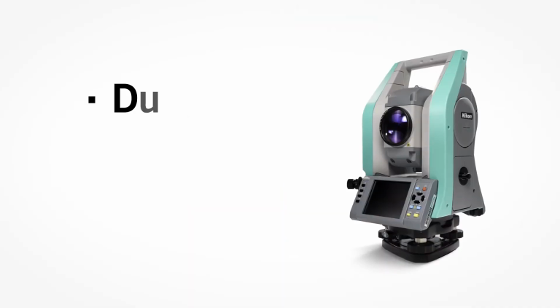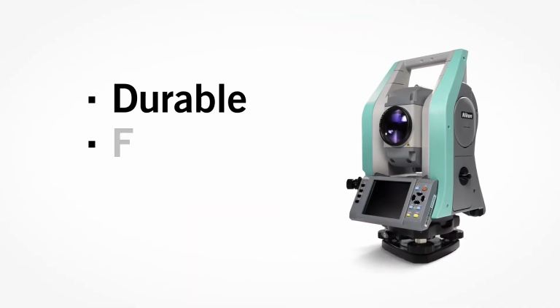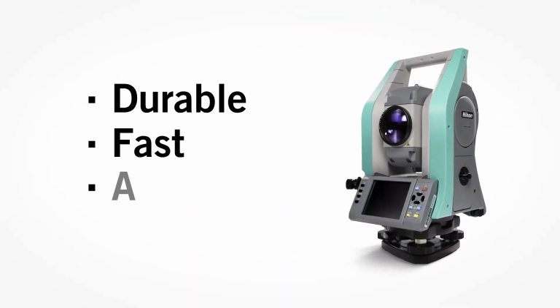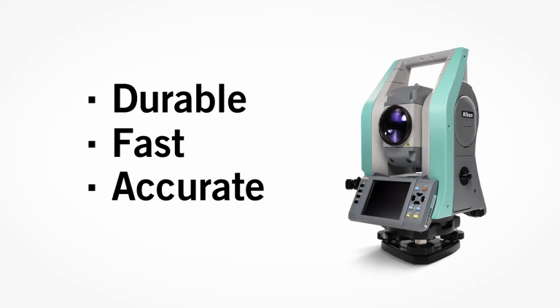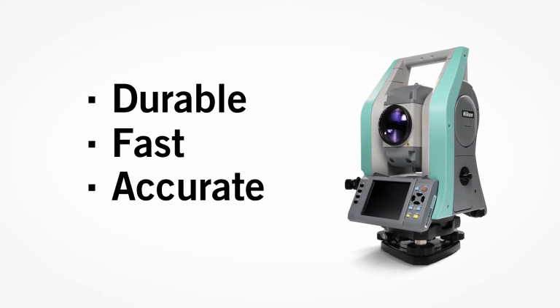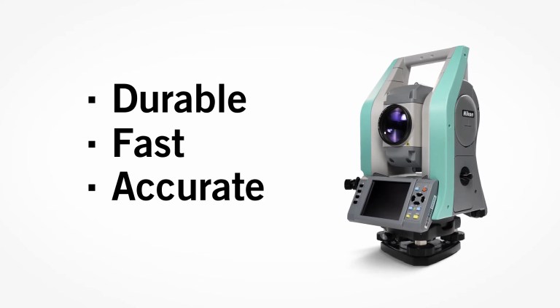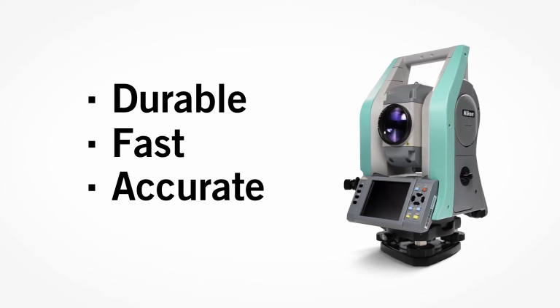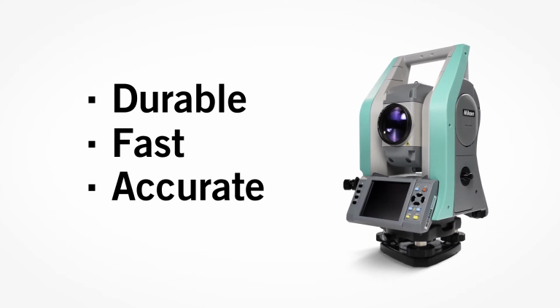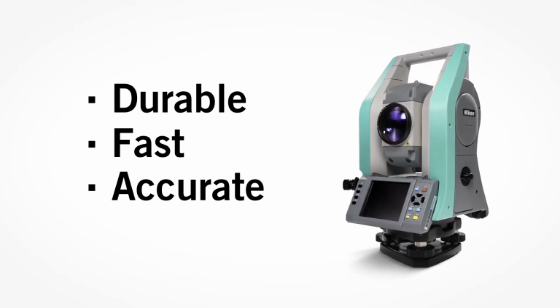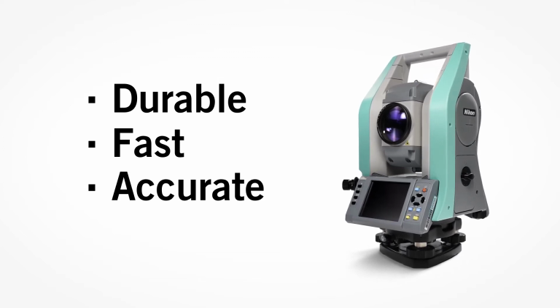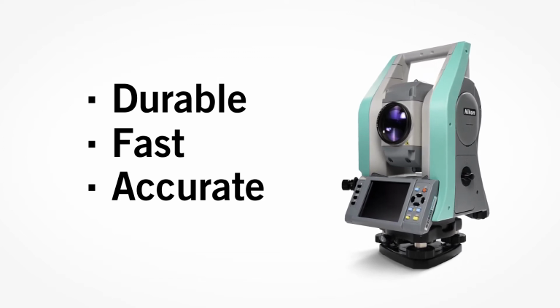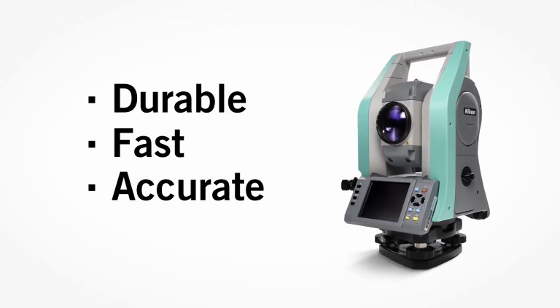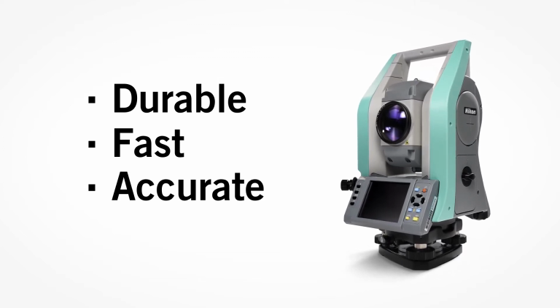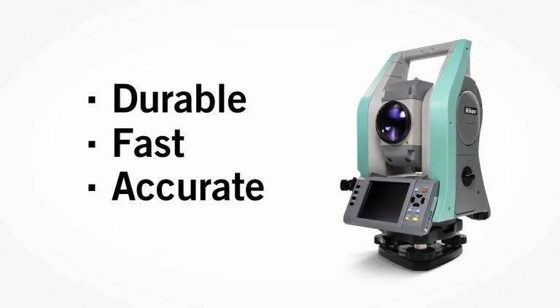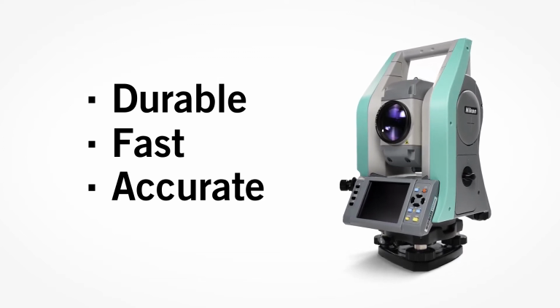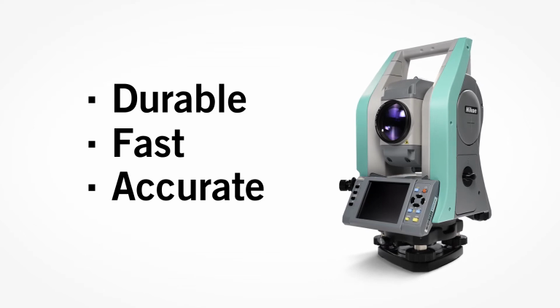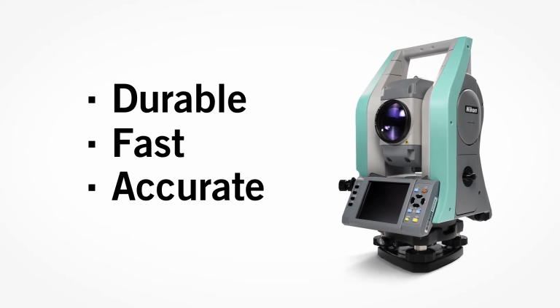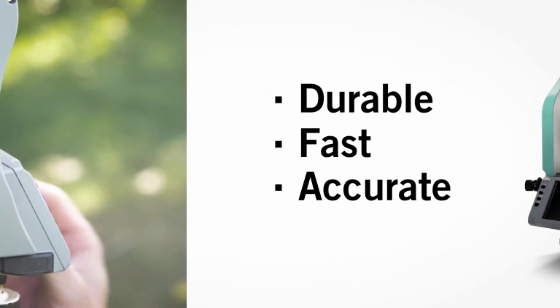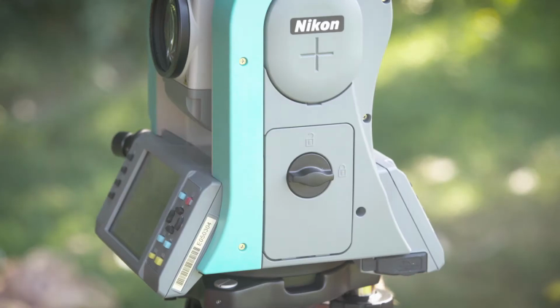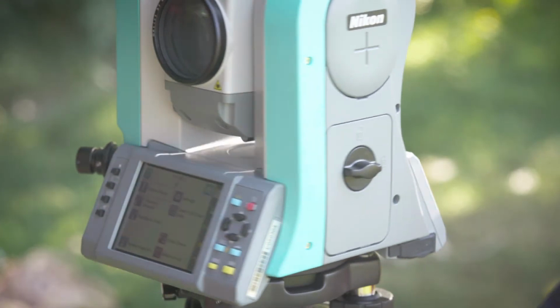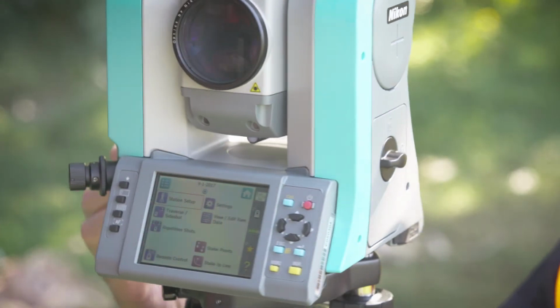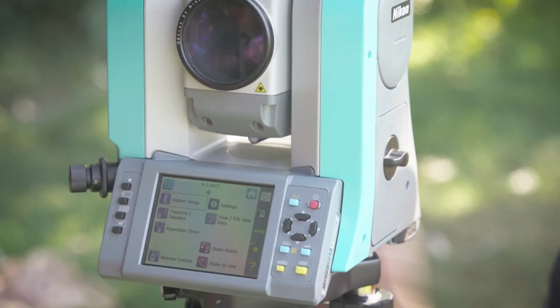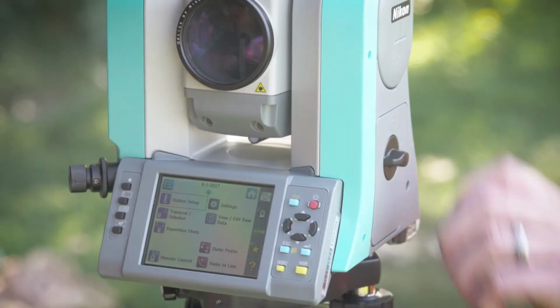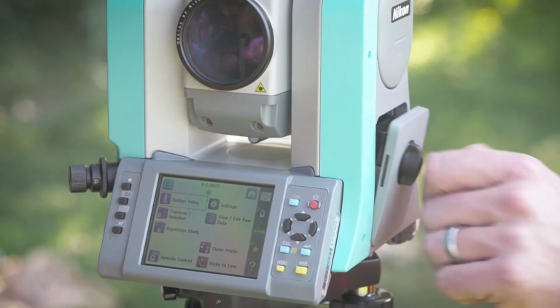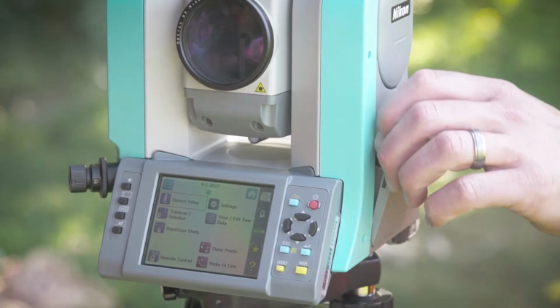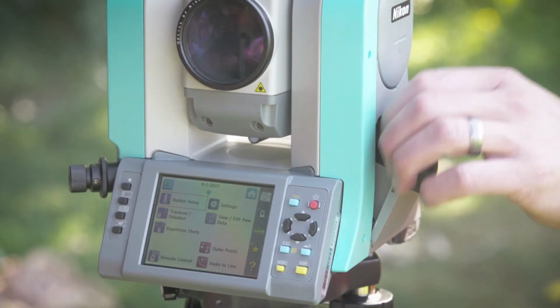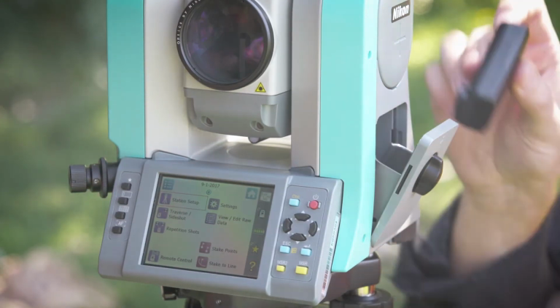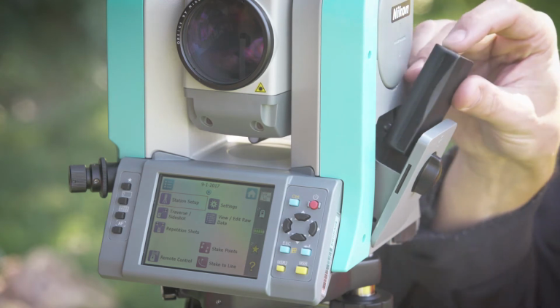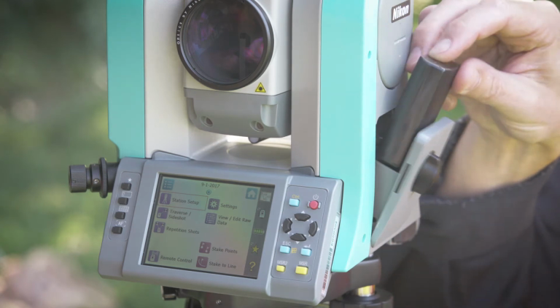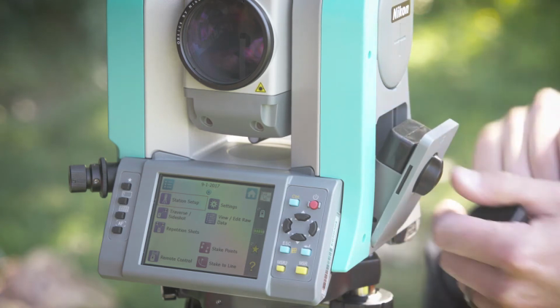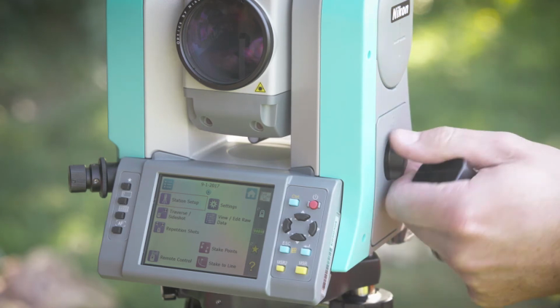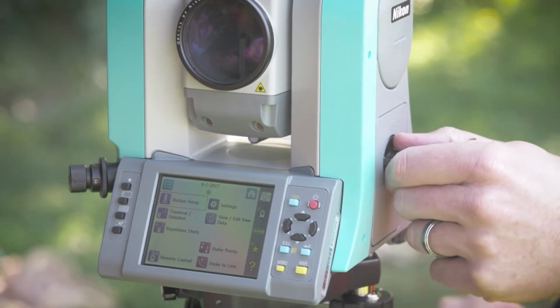Durability, speed and accuracy is the hallmark of the Nikon XS. But none of that matters if the unit runs out of power. That's why we designed a hot-swappable battery system, keeping you up and running all day long.